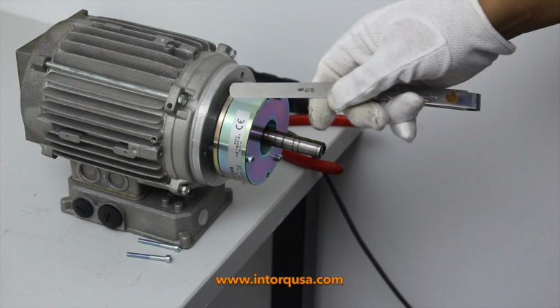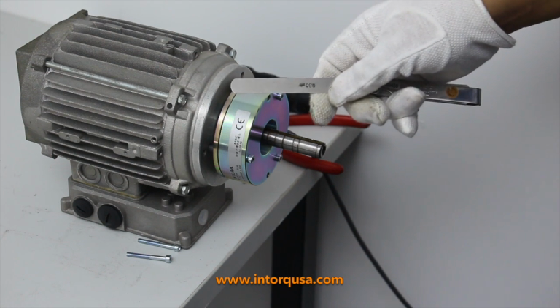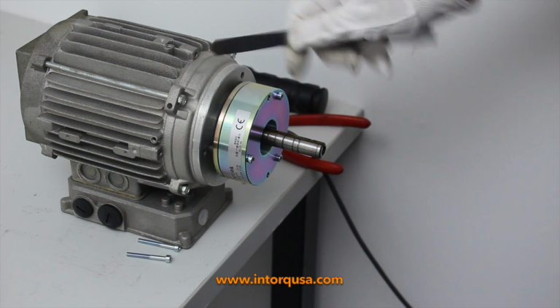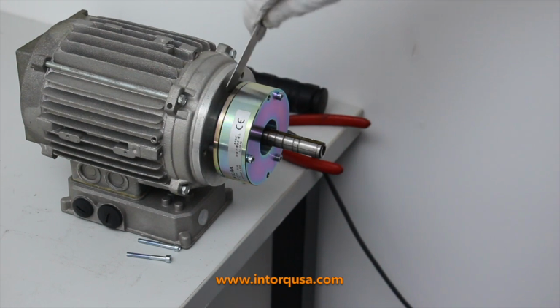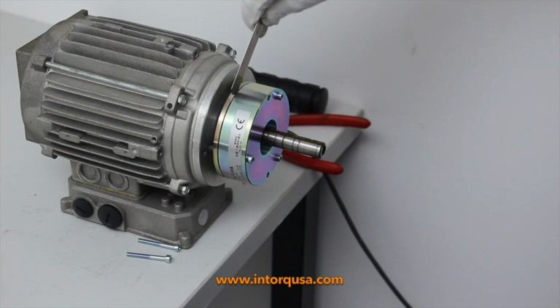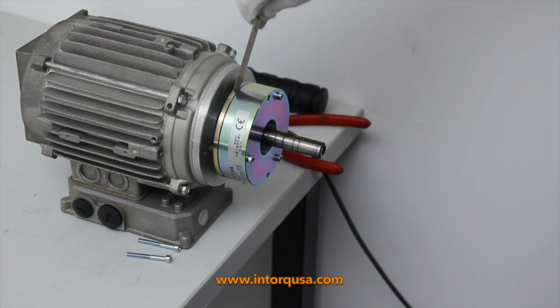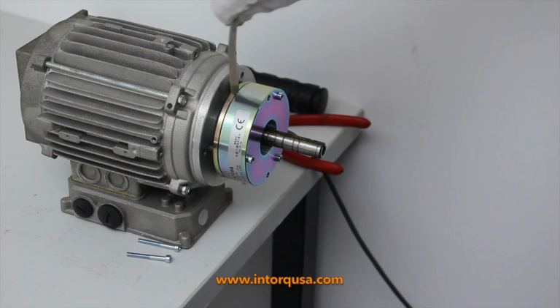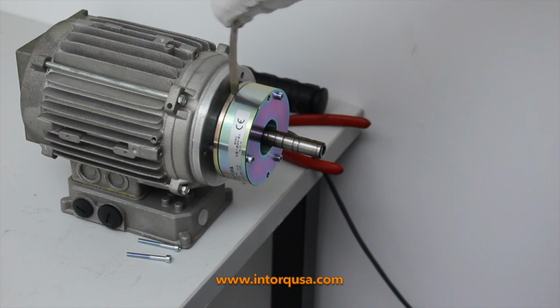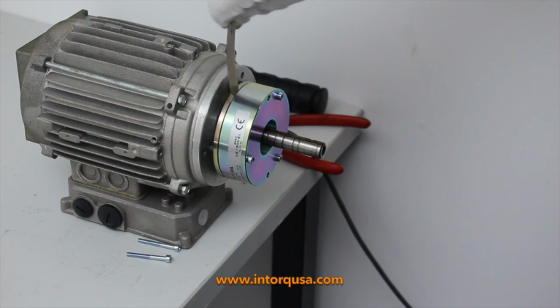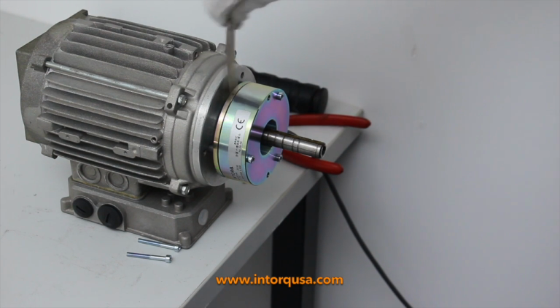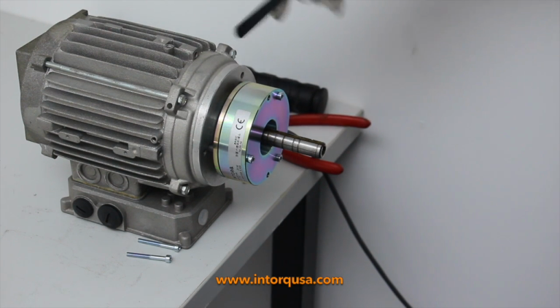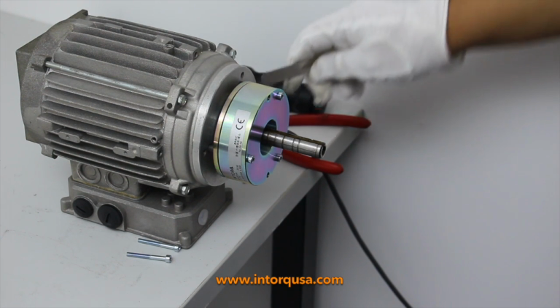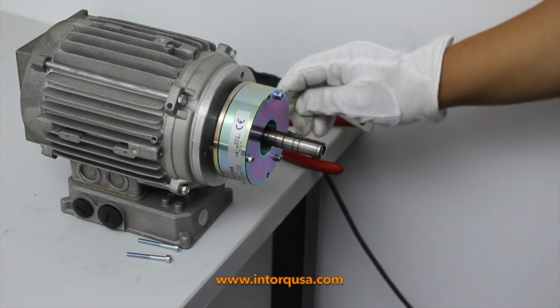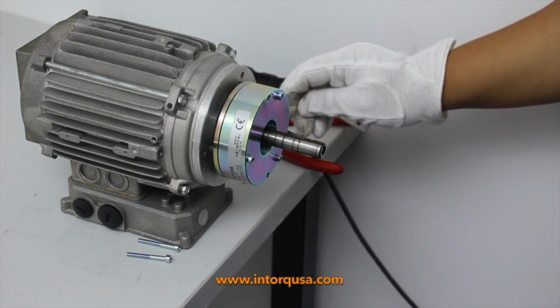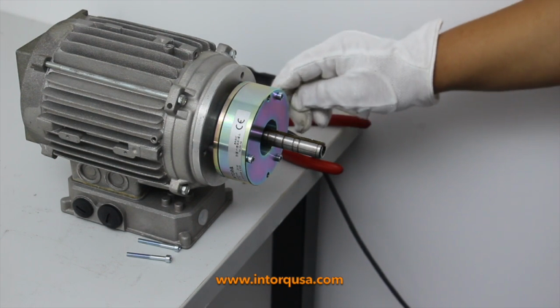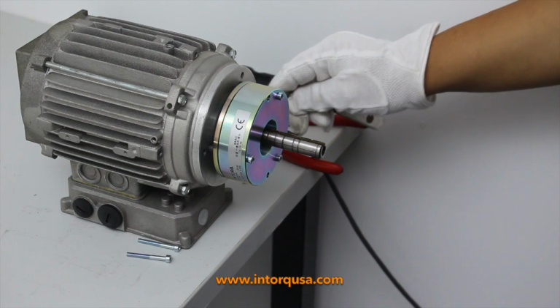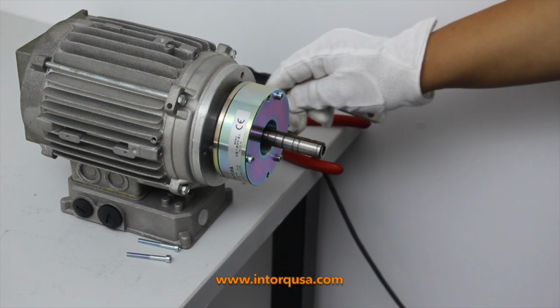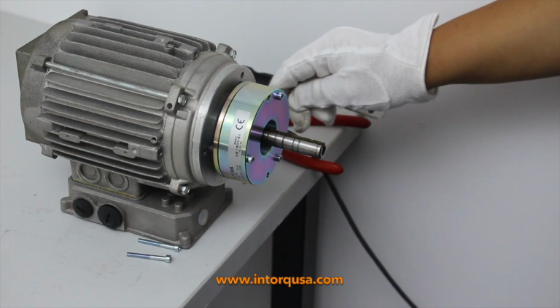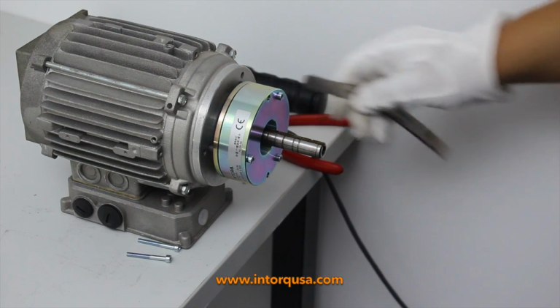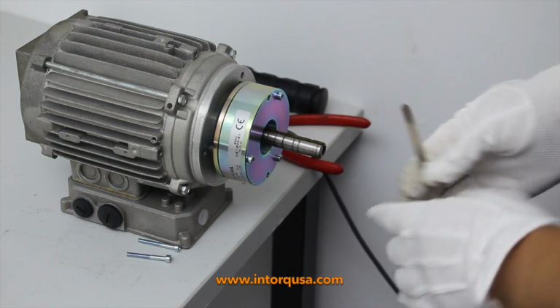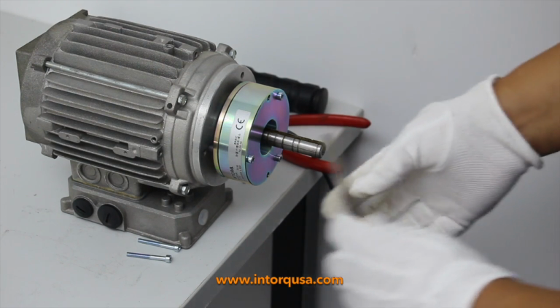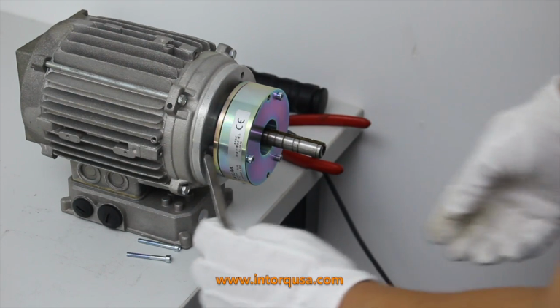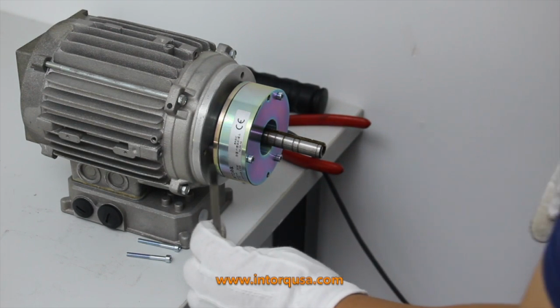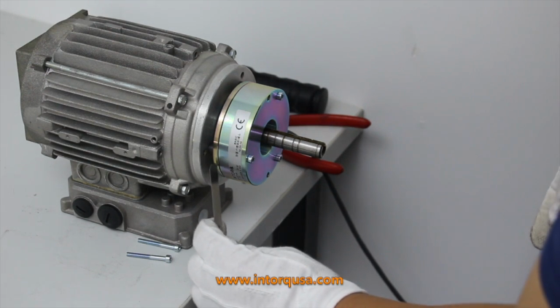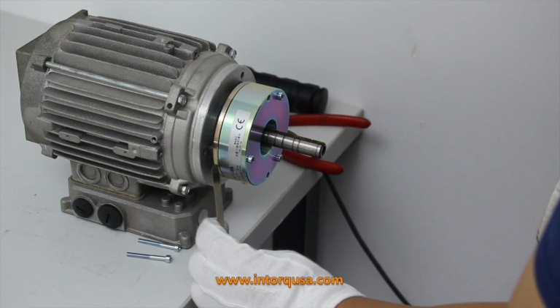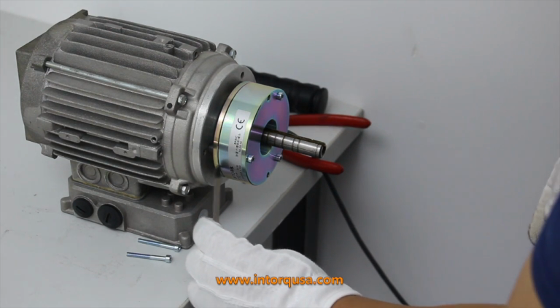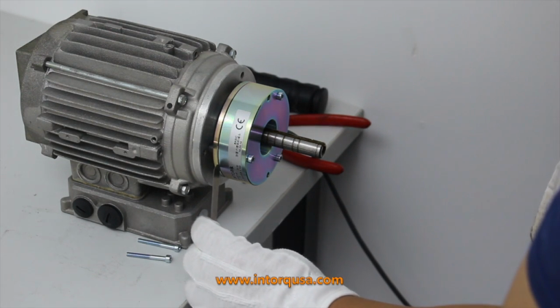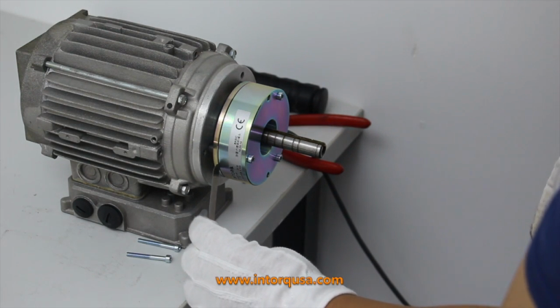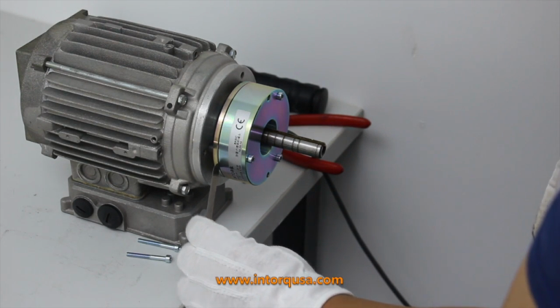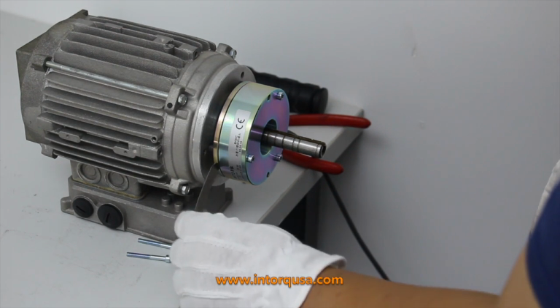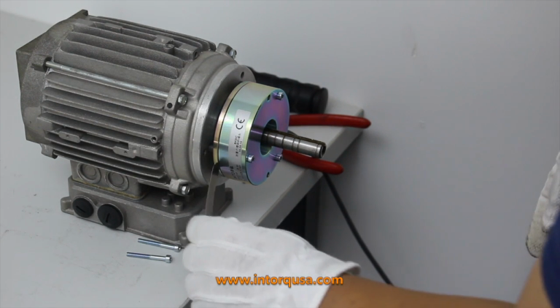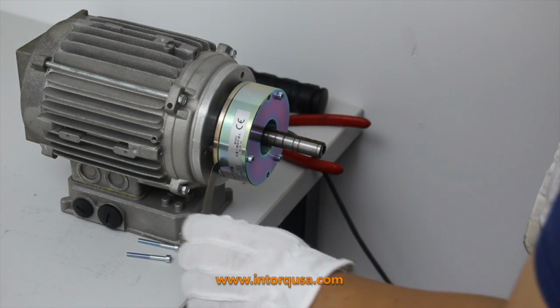When this process is done, you have now successfully completed mounting our BFK457 brake to its motor.